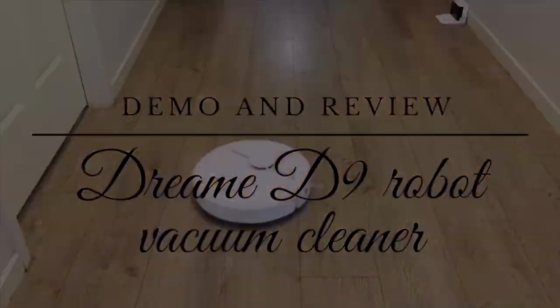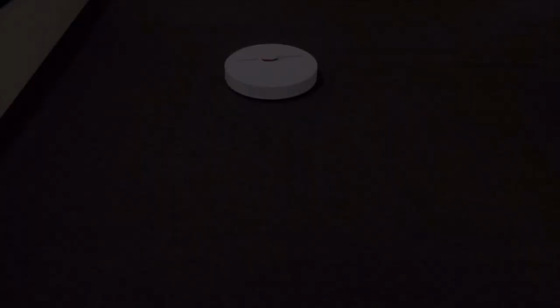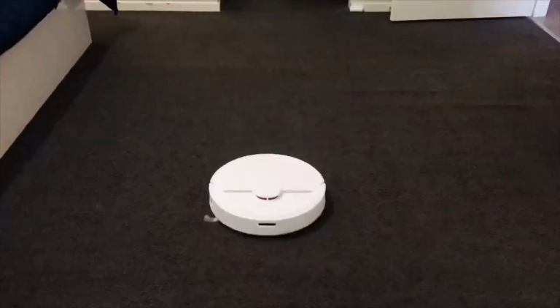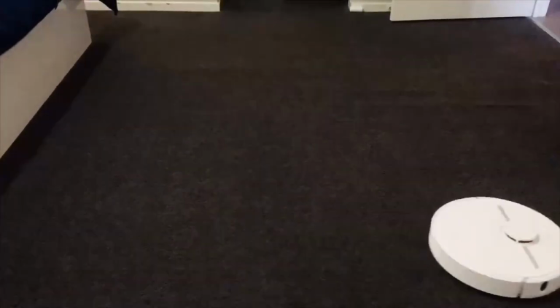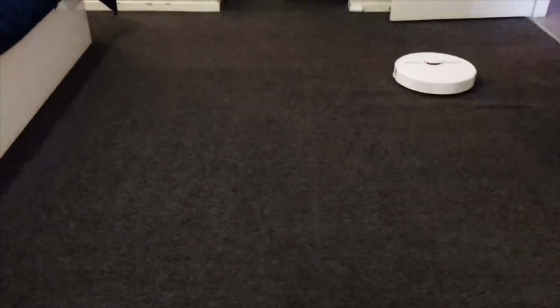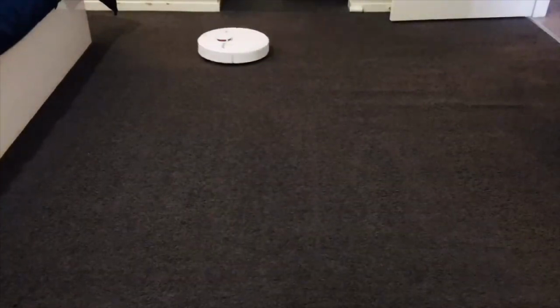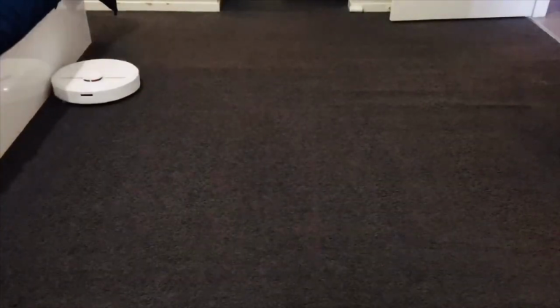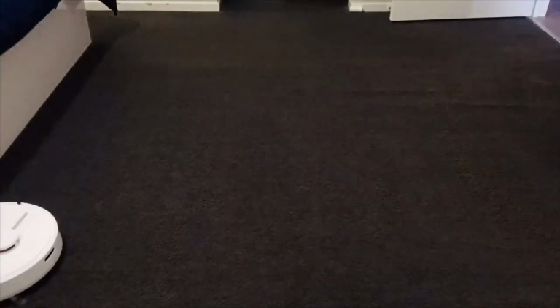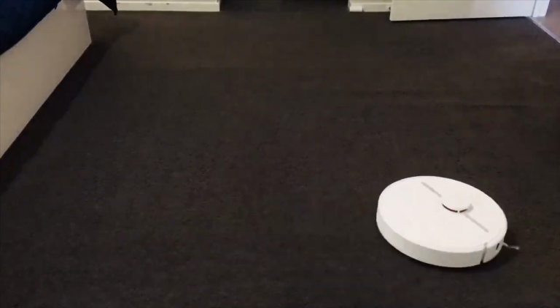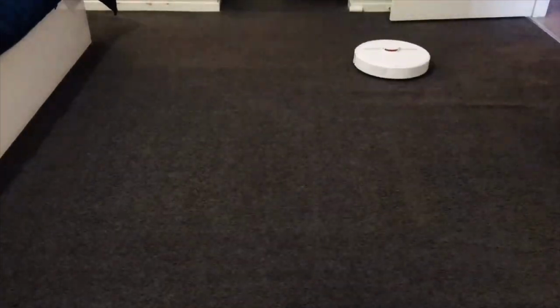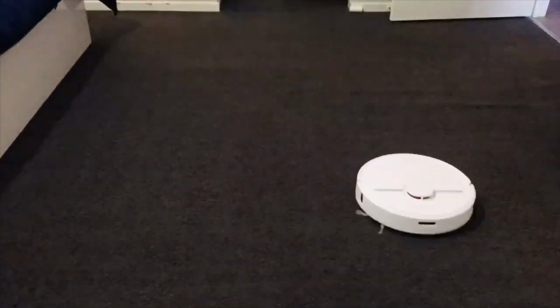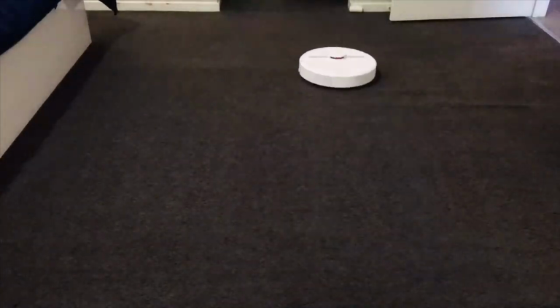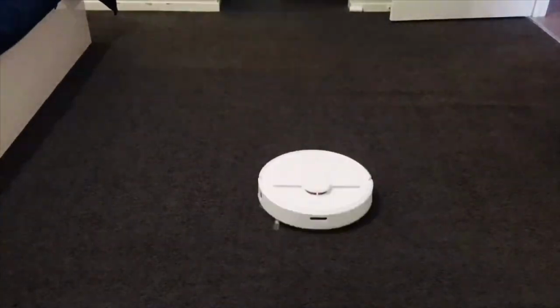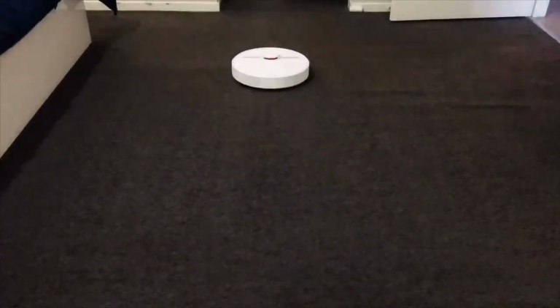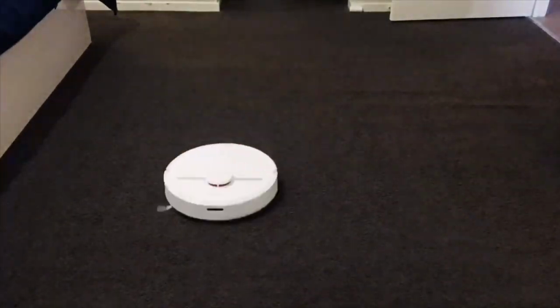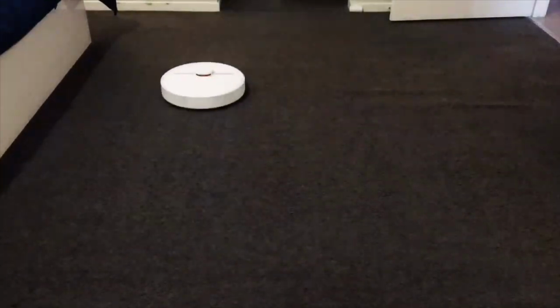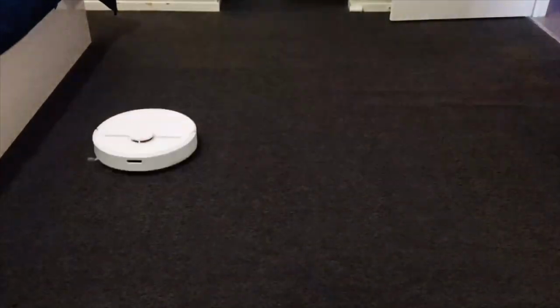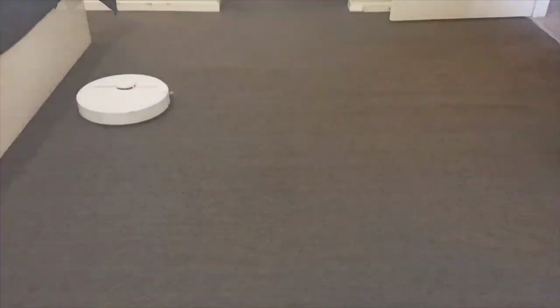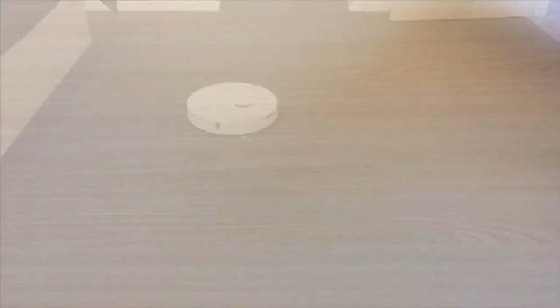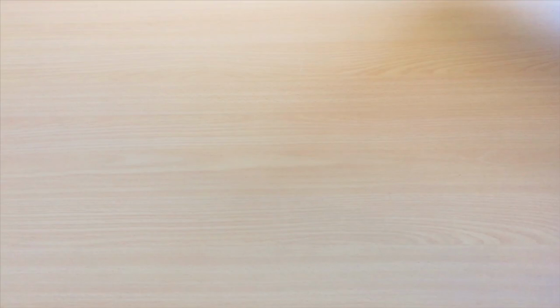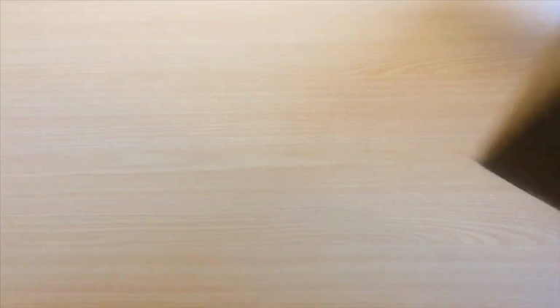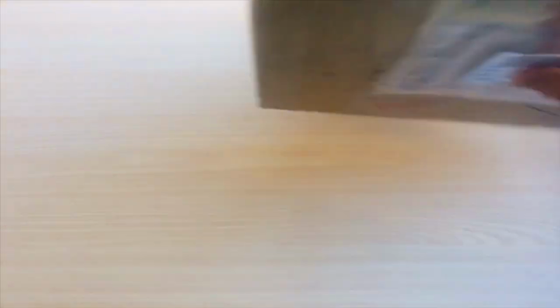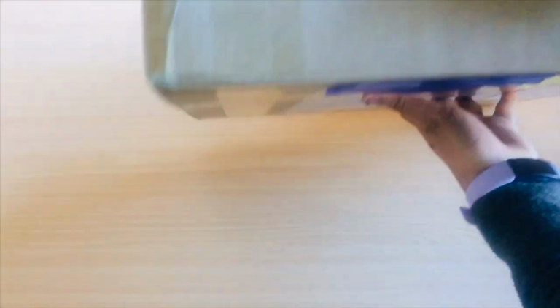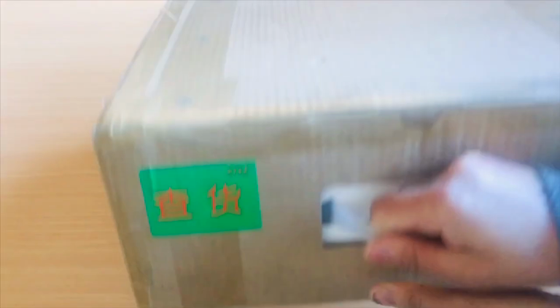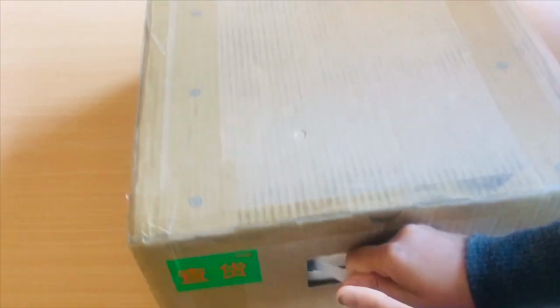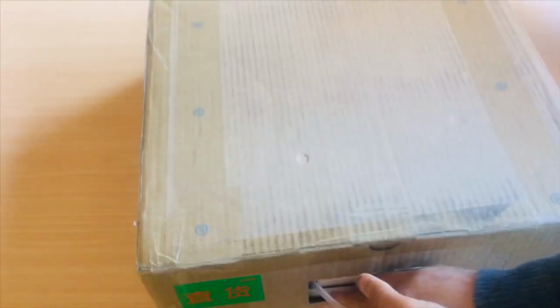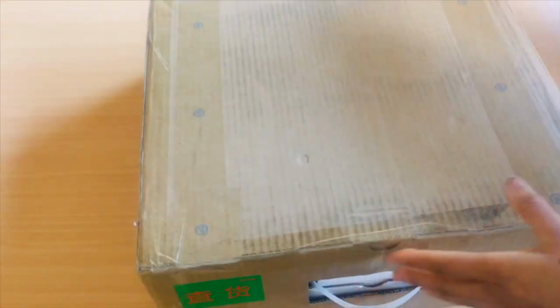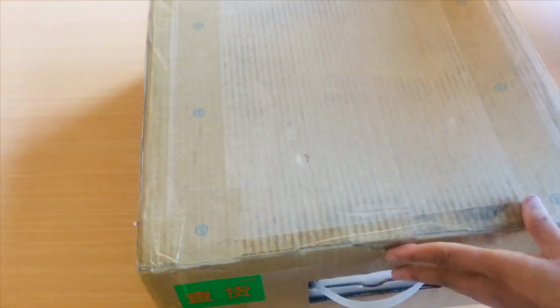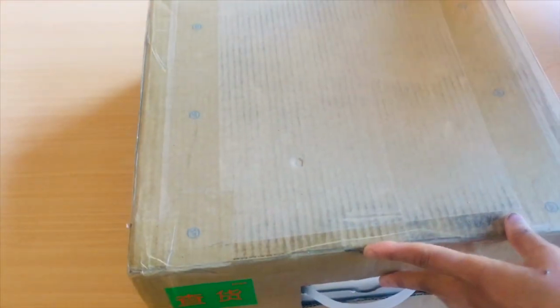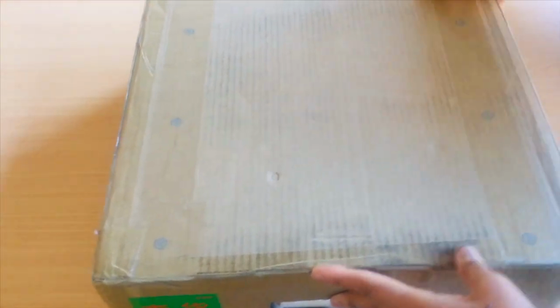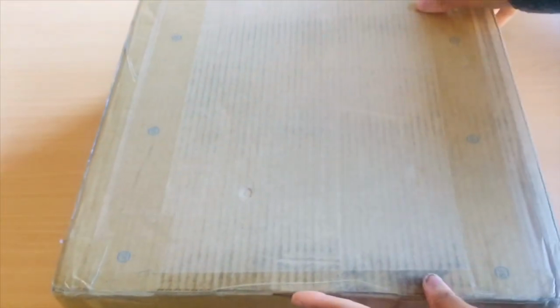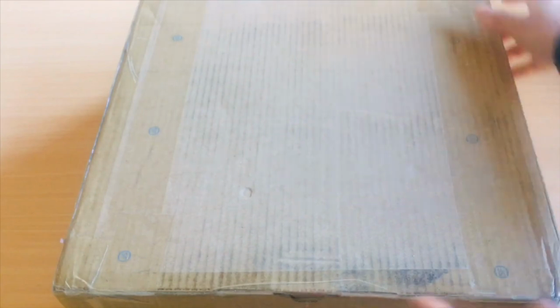Hello friends, welcome back to my channel. Today's video is brought to you by Xiaomi Dreamy D9 robot vacuum cleaner. Dreamy sent me their robot vacuum cleaner to try and I just can't wait to open this box.